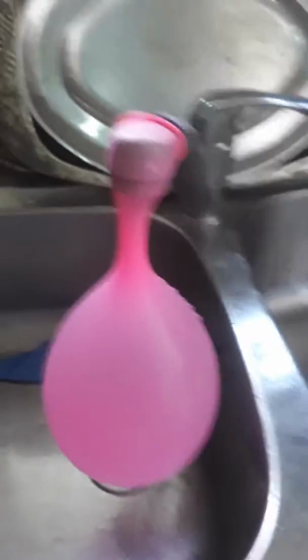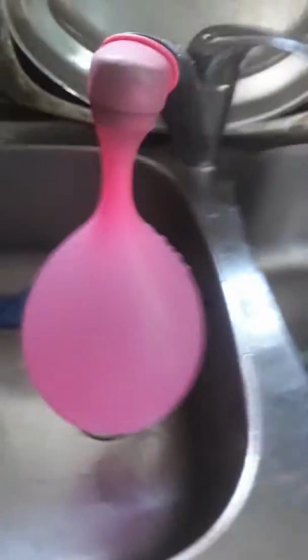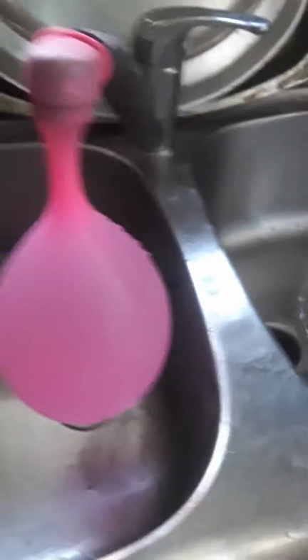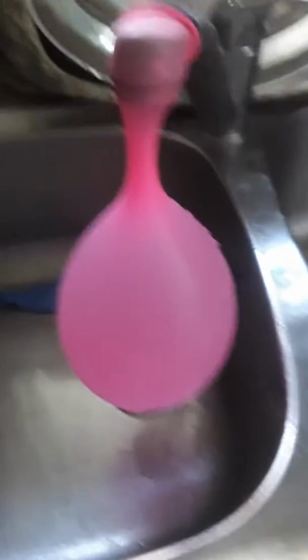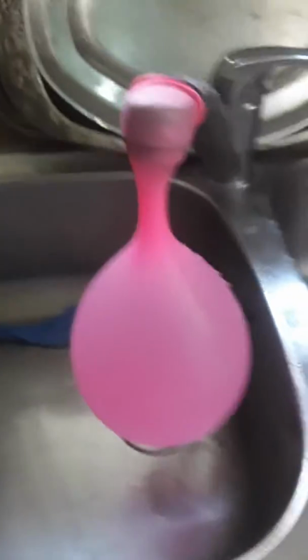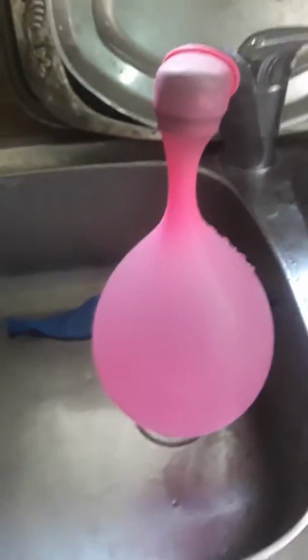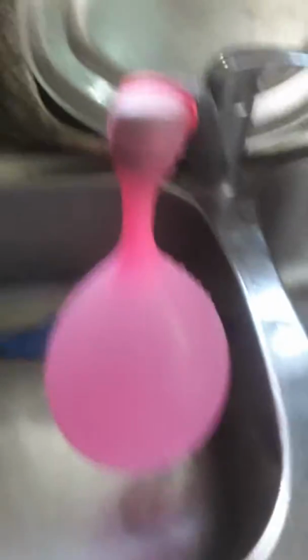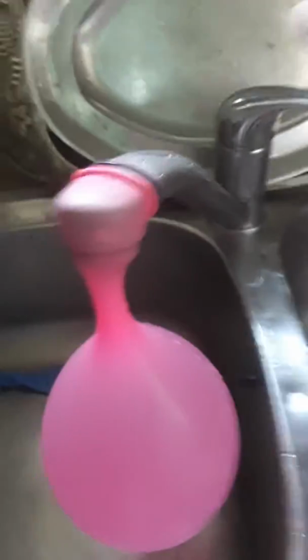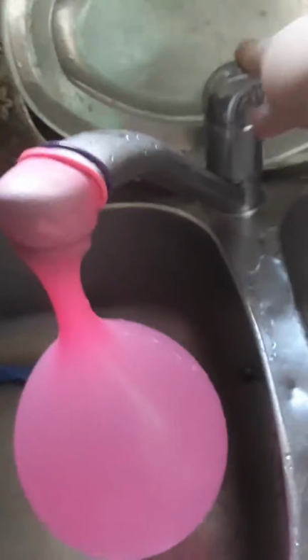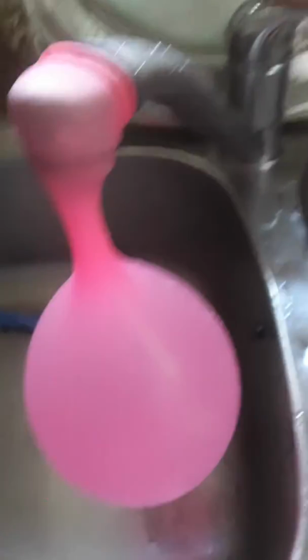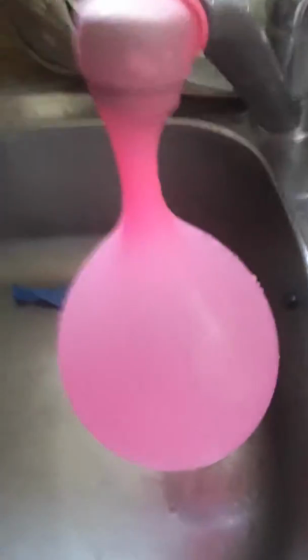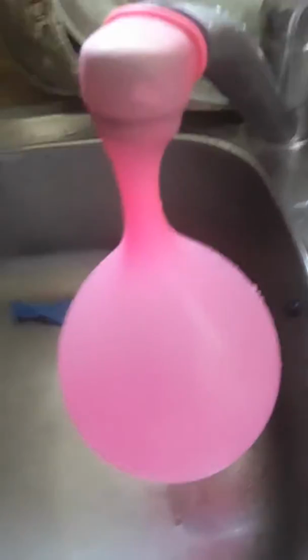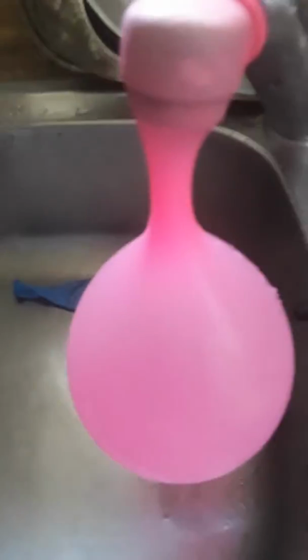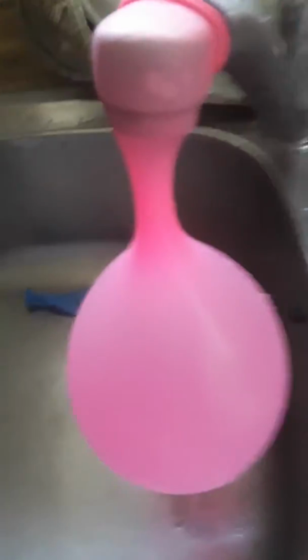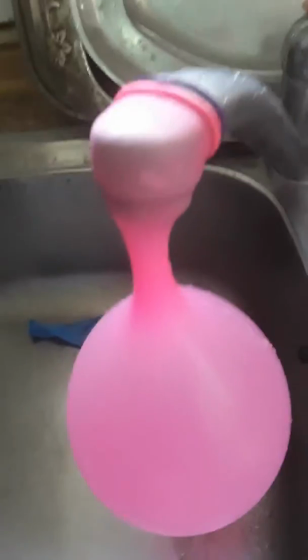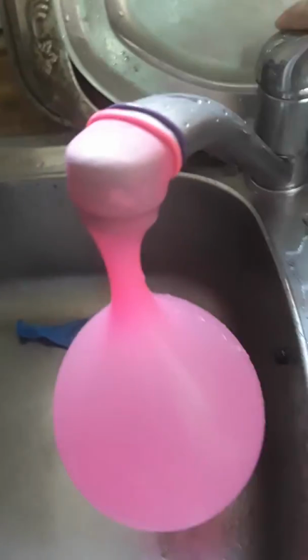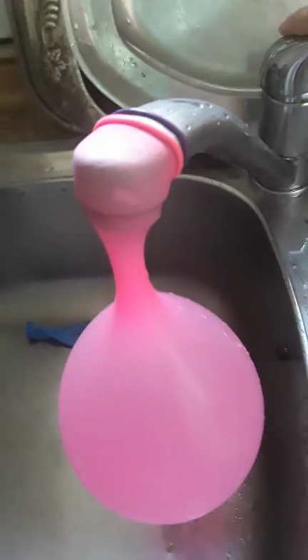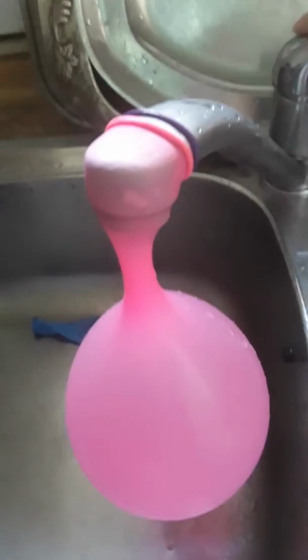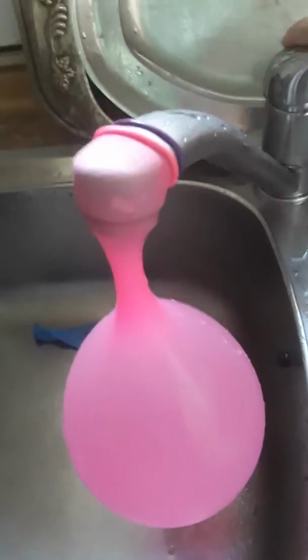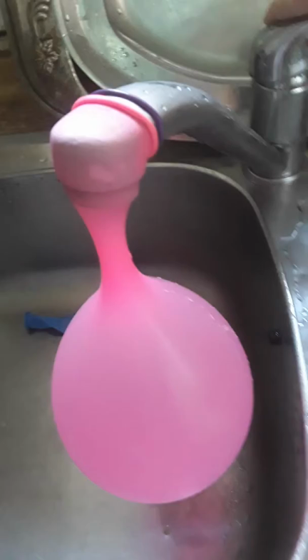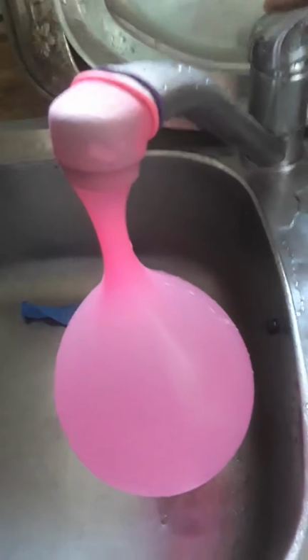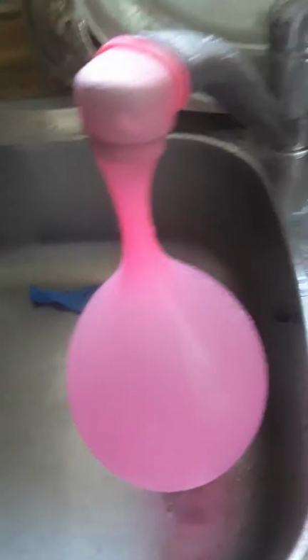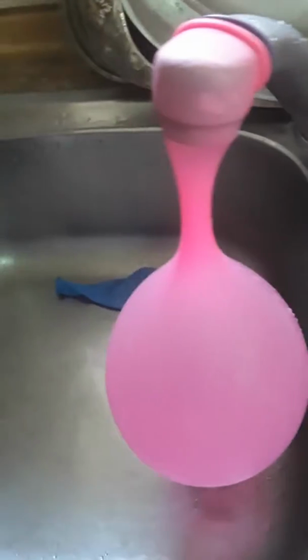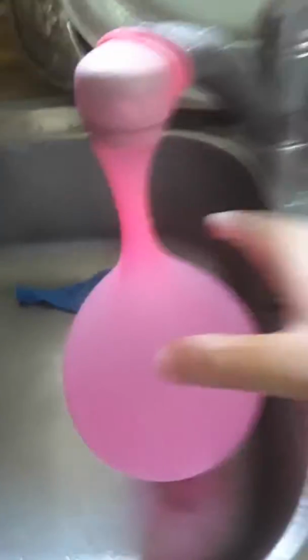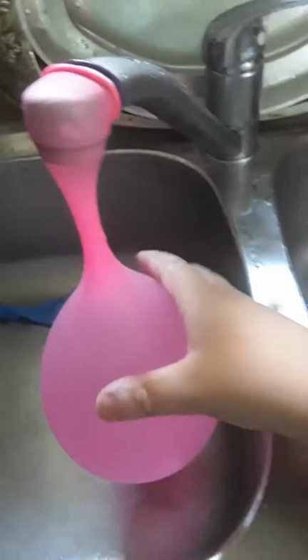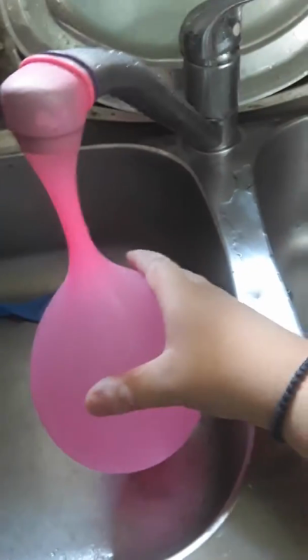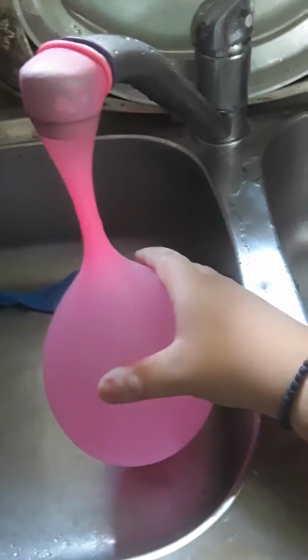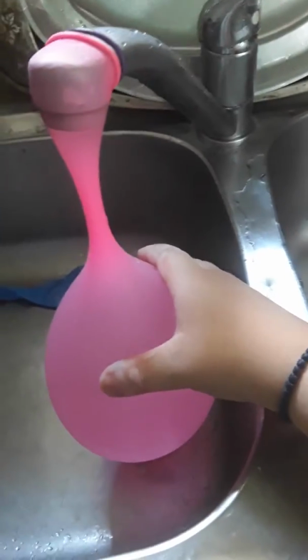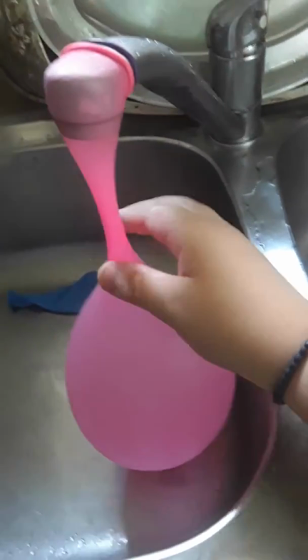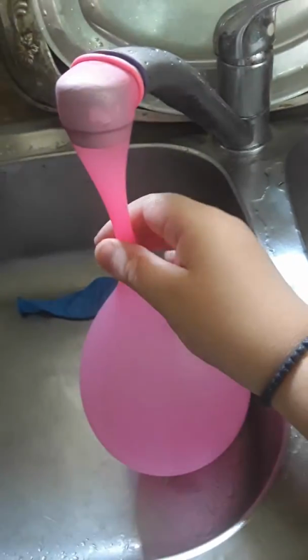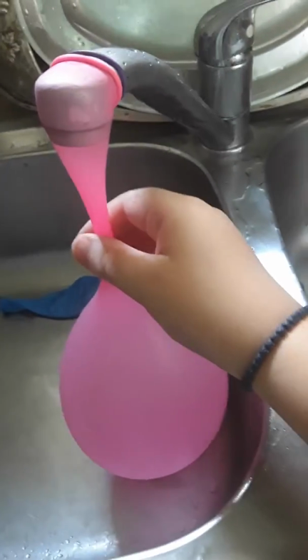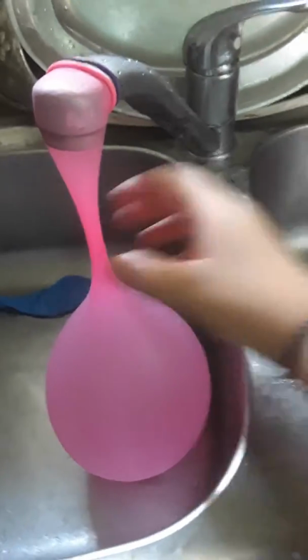Welcome back to another video. We're going to try seeing how big this water balloon will get — I'm filling it up with water until it pops.